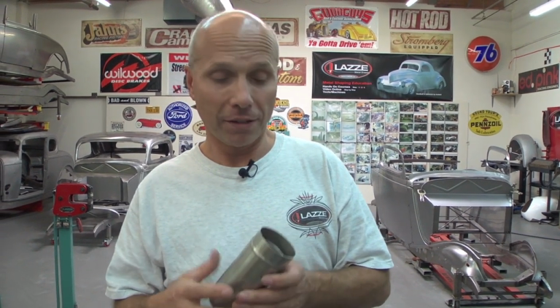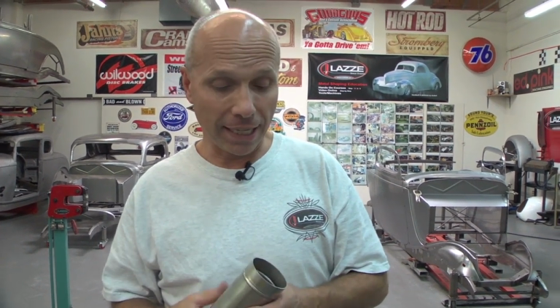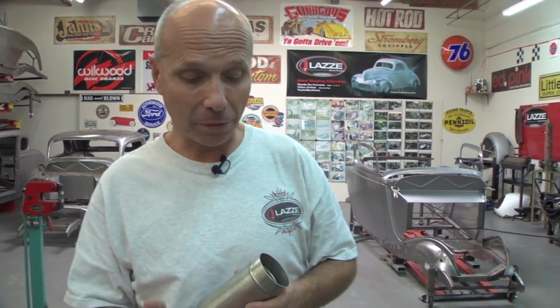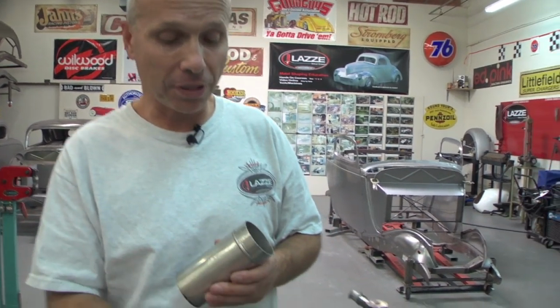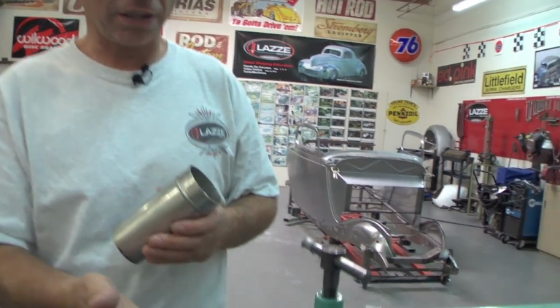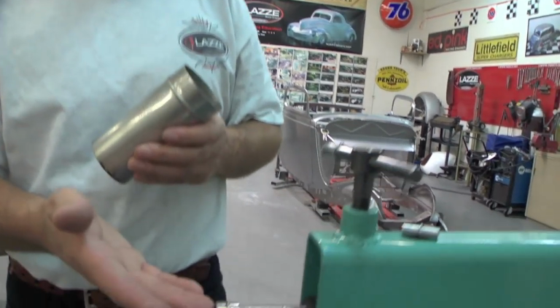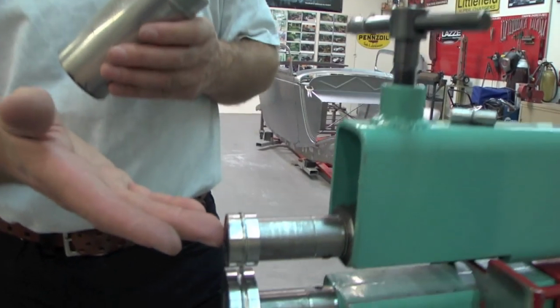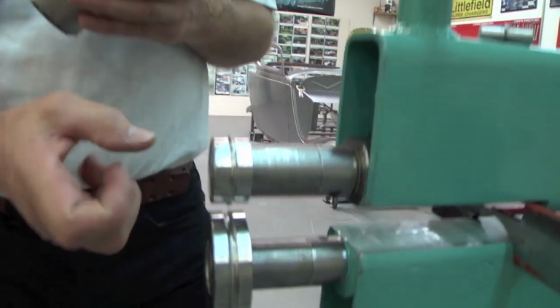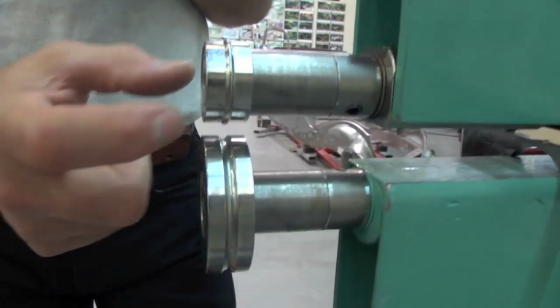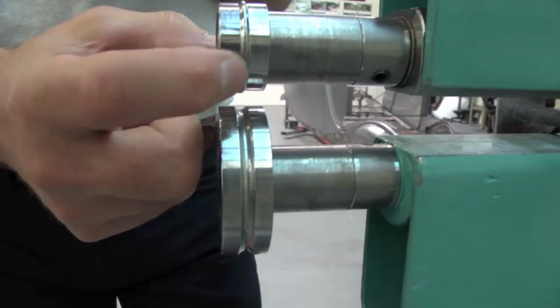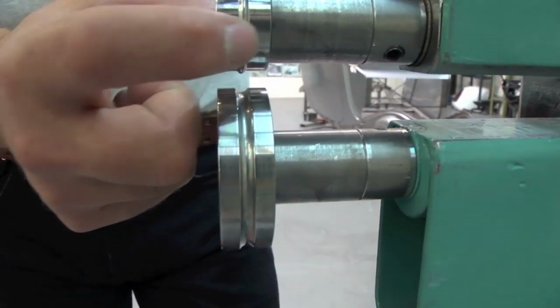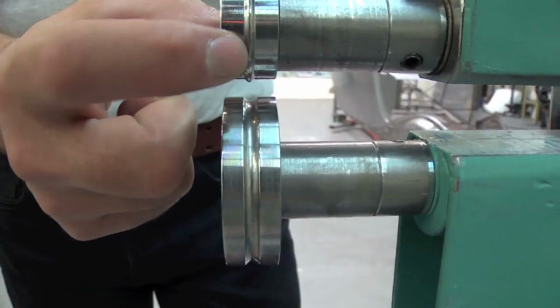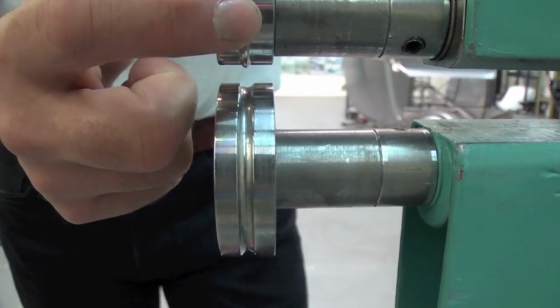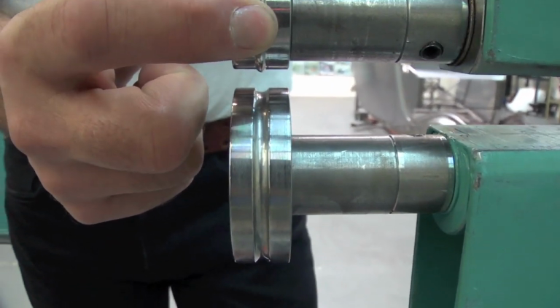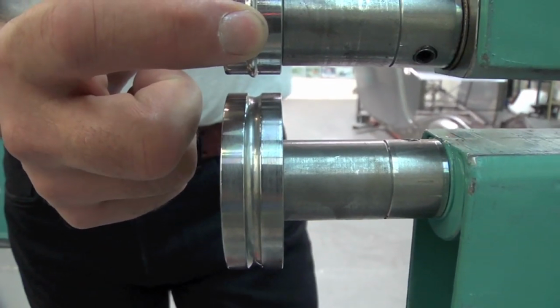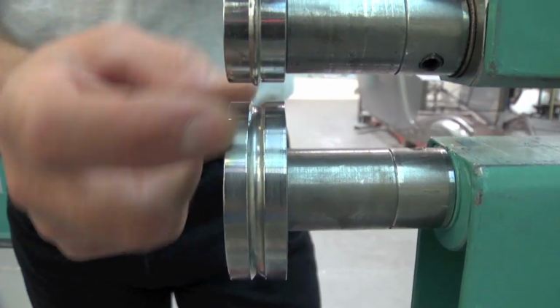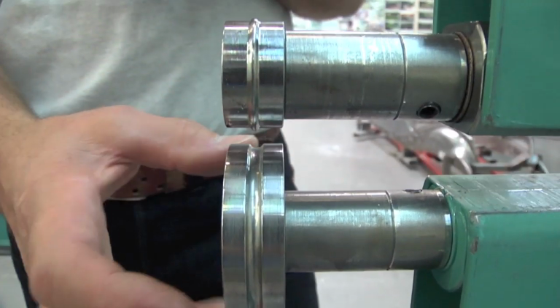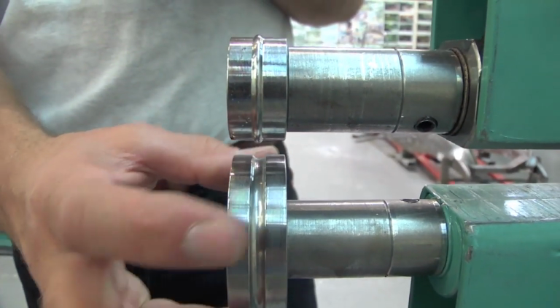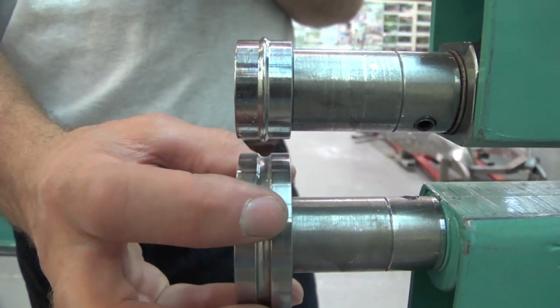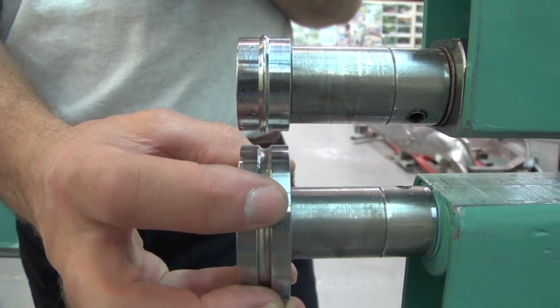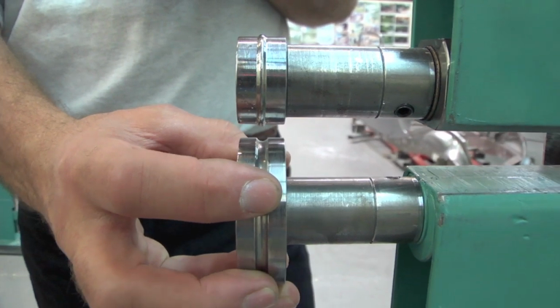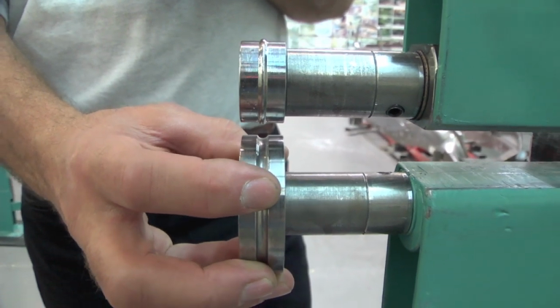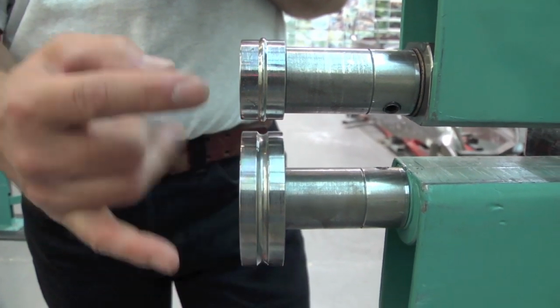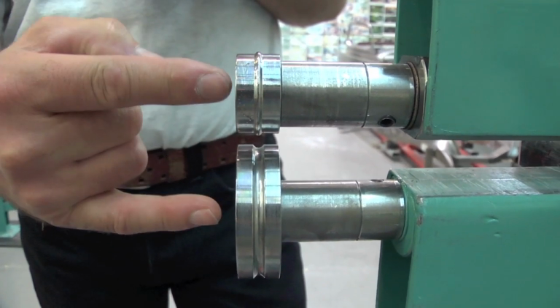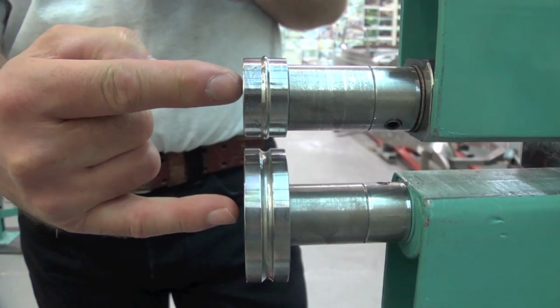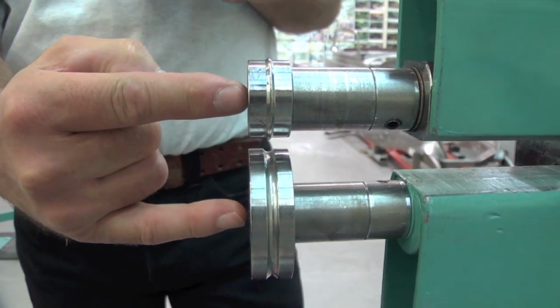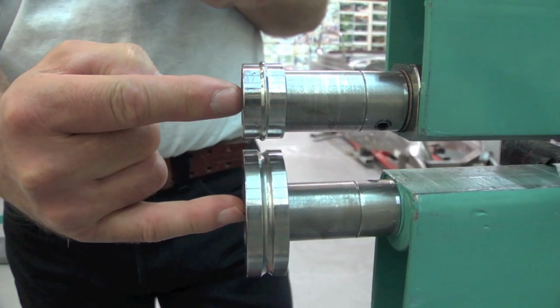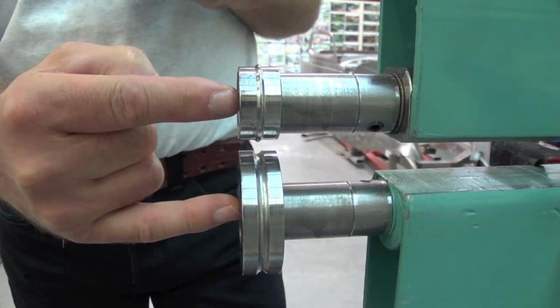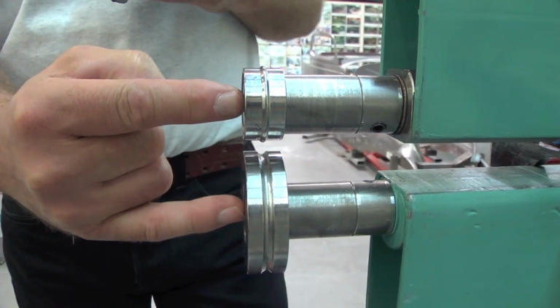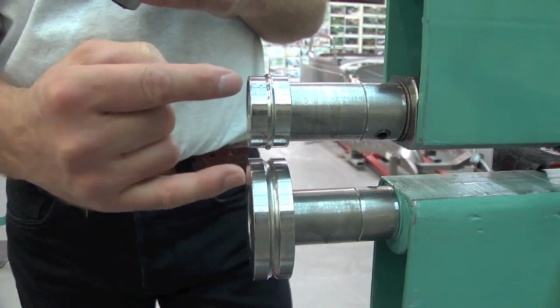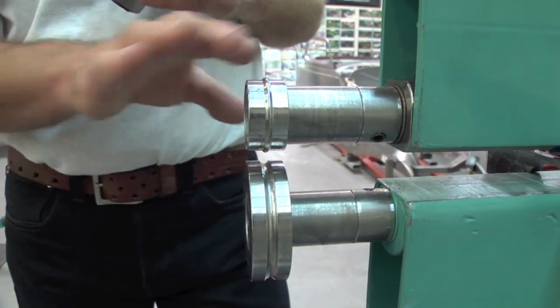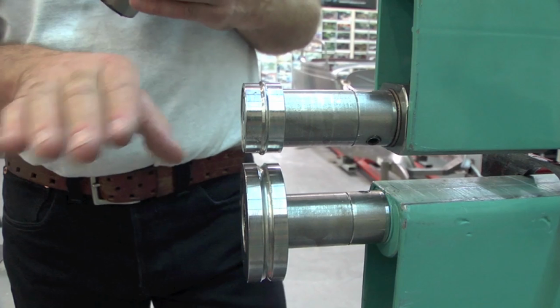The dies that we are using look like this. I have a really small one on the top and then a little bigger one on the bottom, so I still have two inches between the shafts when they are parallel.